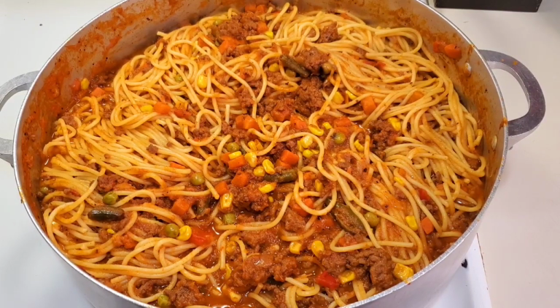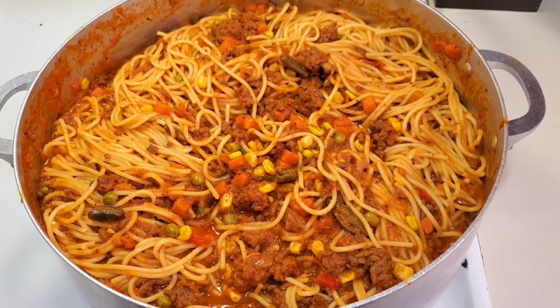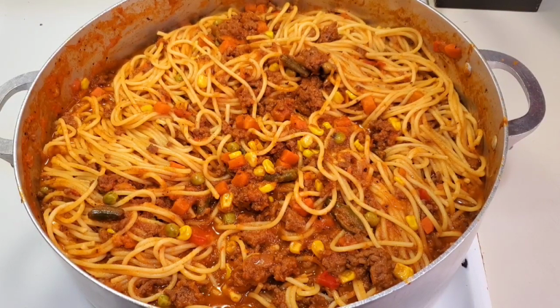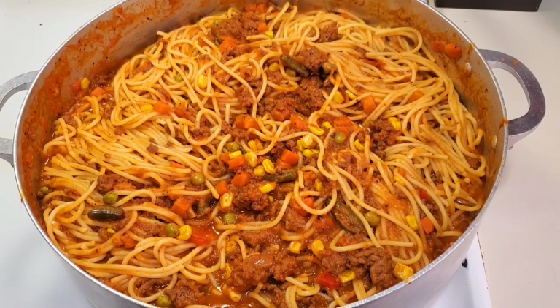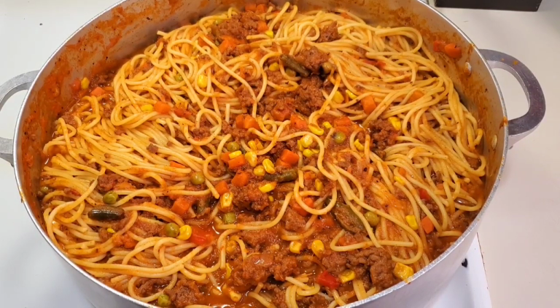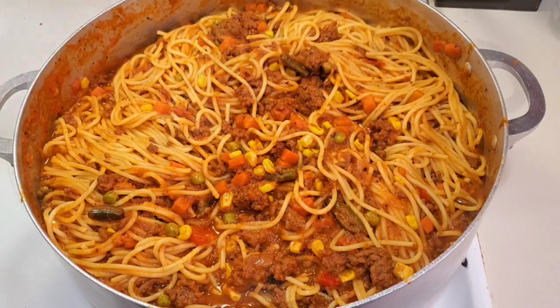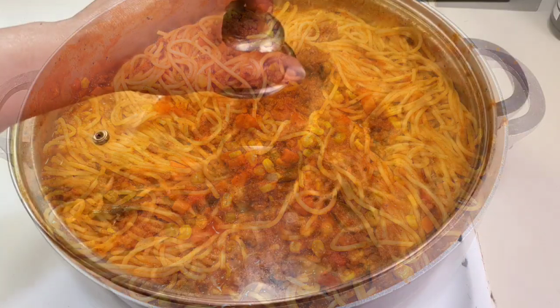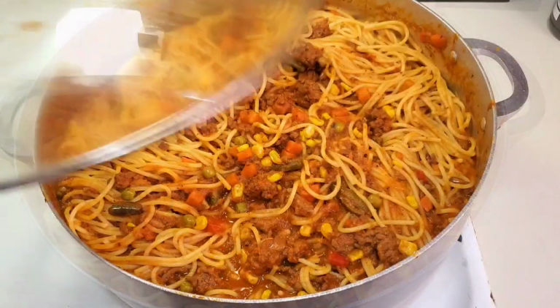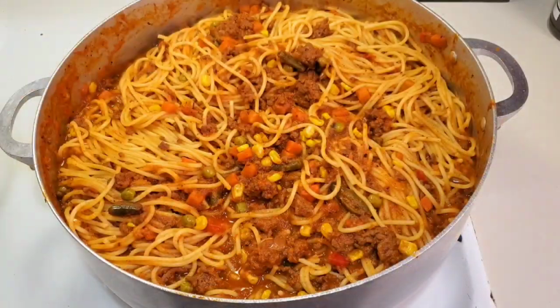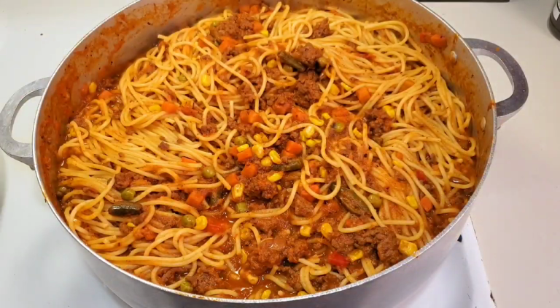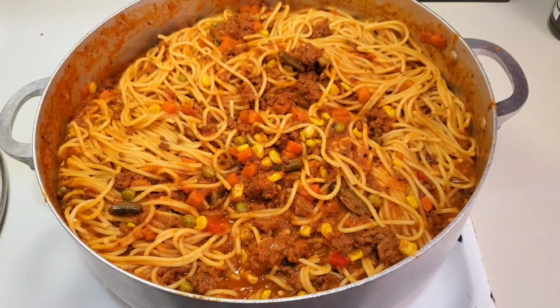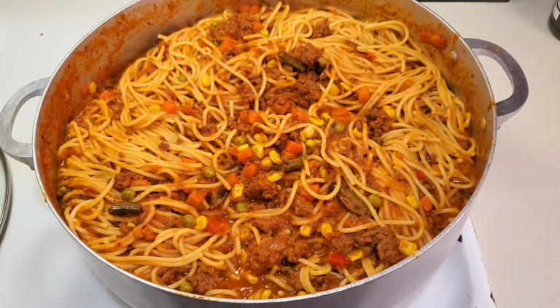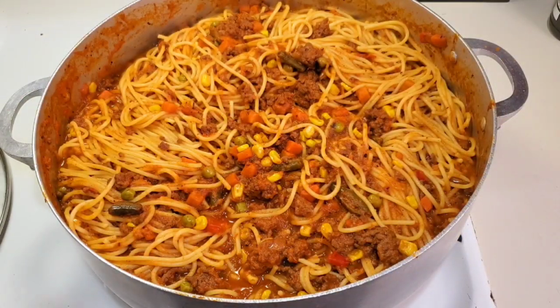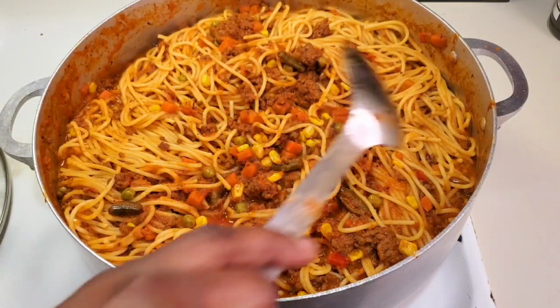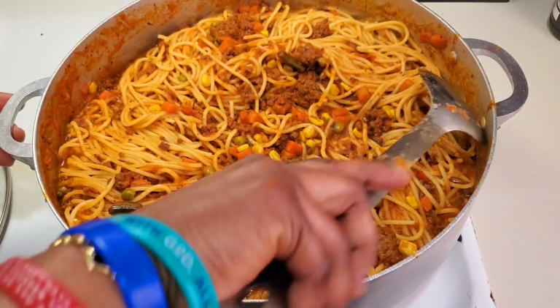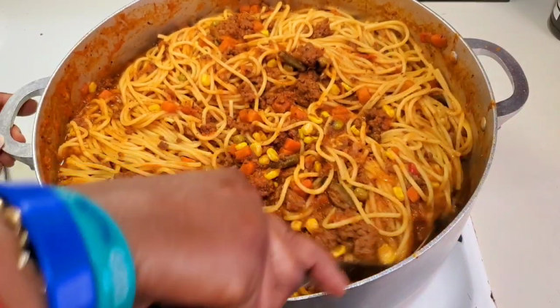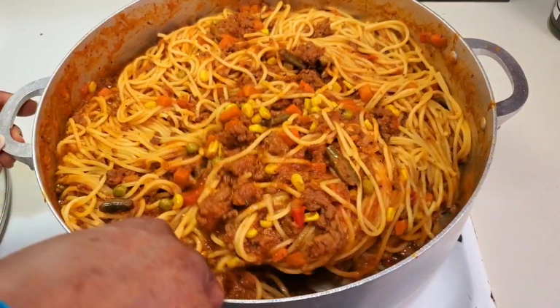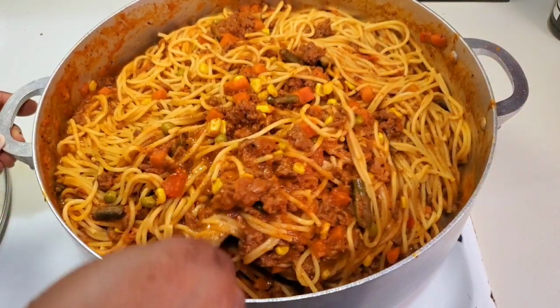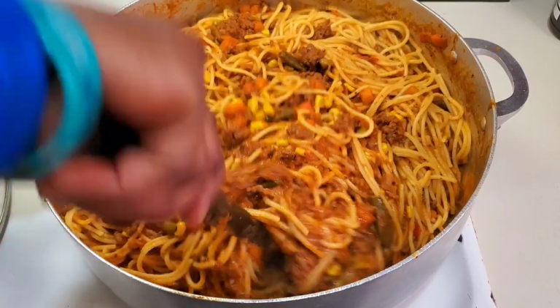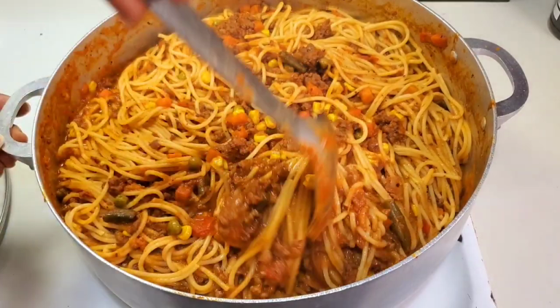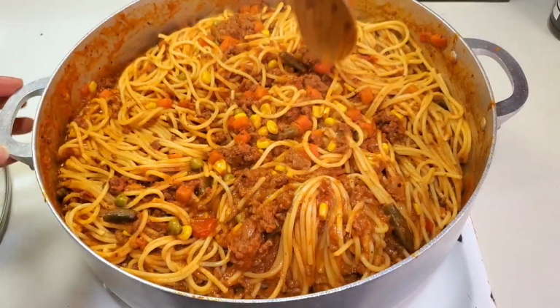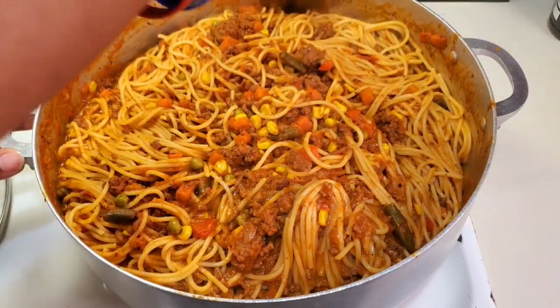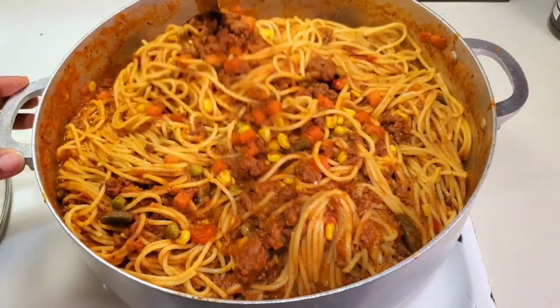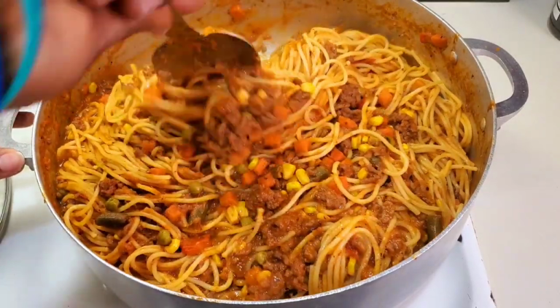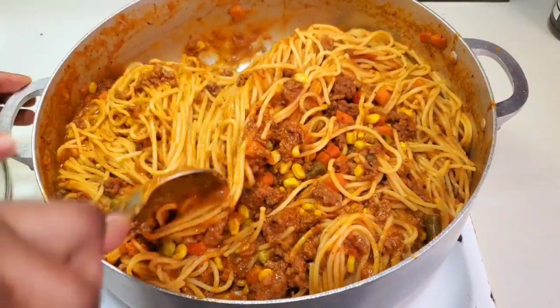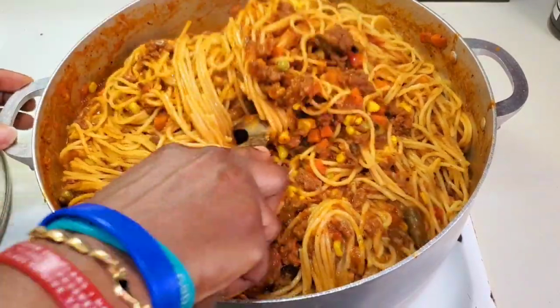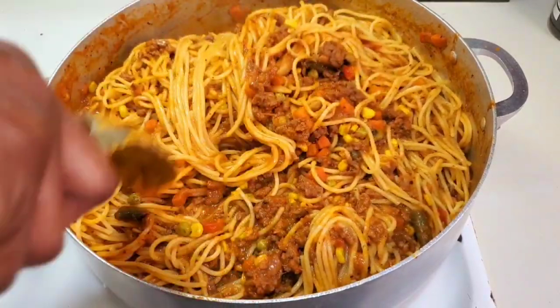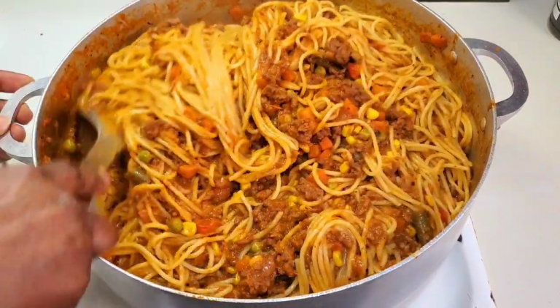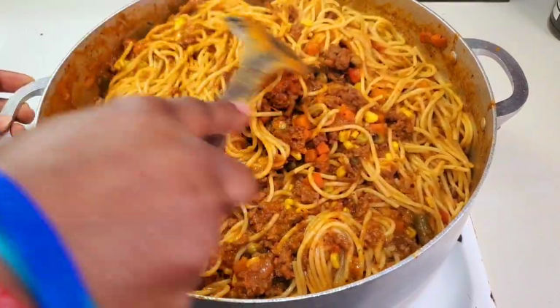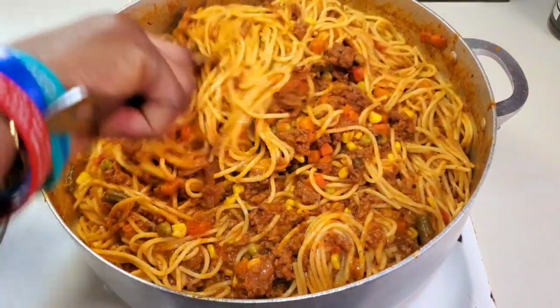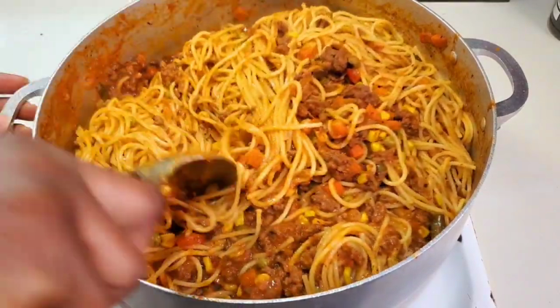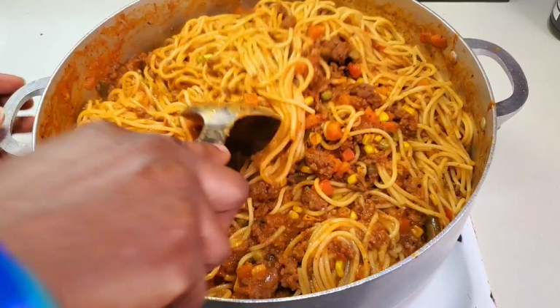After letting it sit for five minutes, the pasta has settled beautifully into the sauce. Now I'm going to dish it out for you.